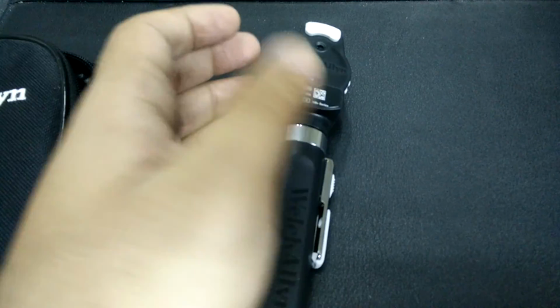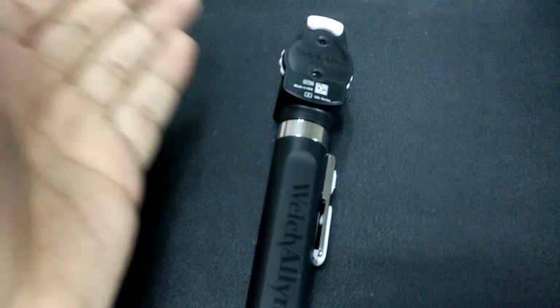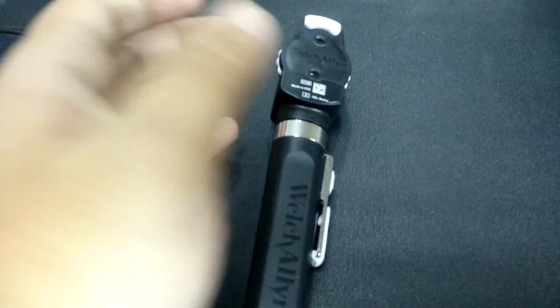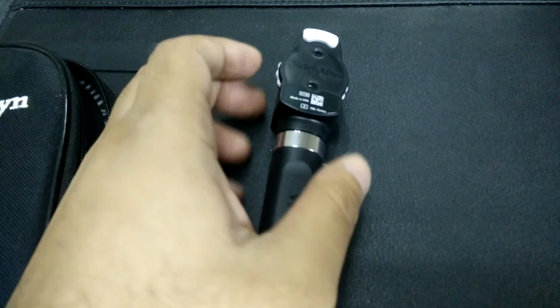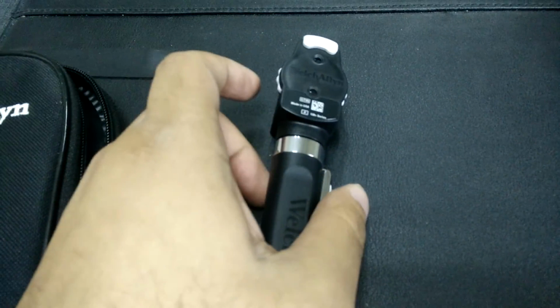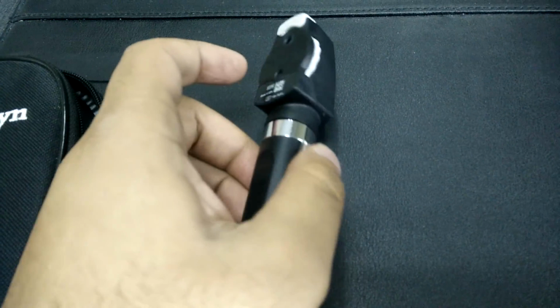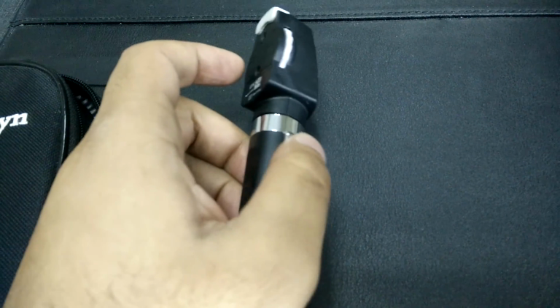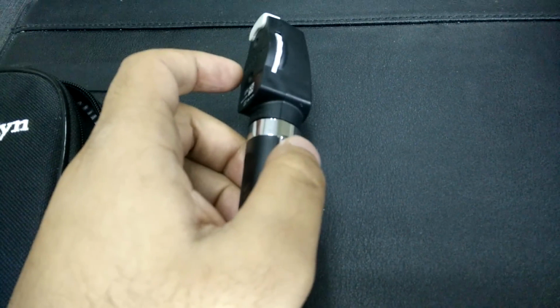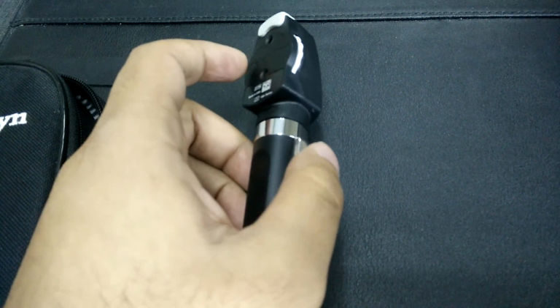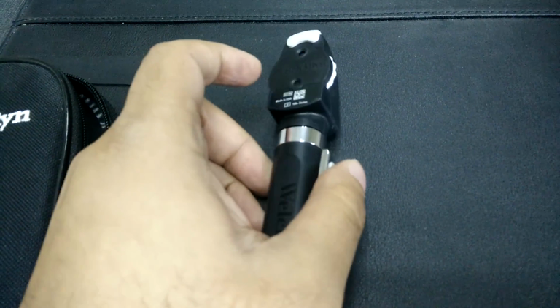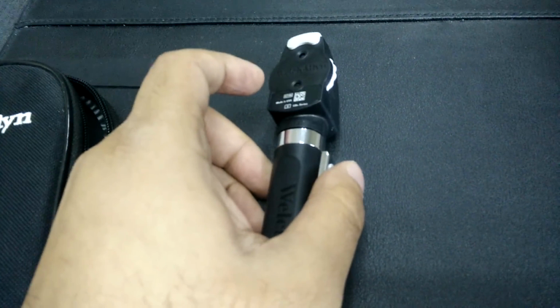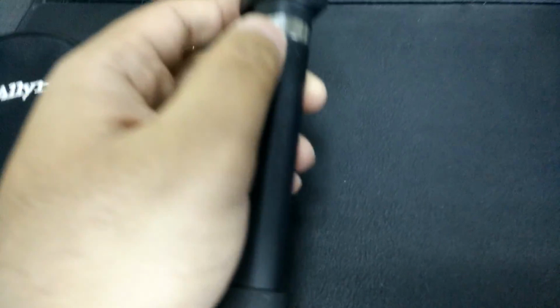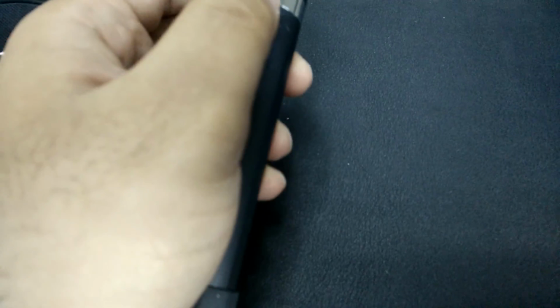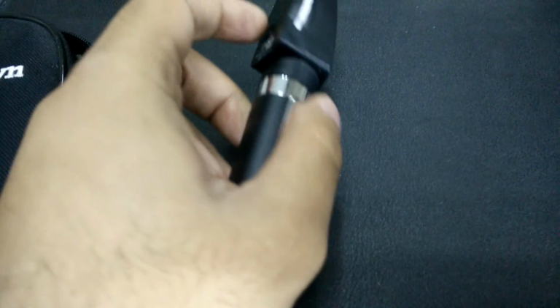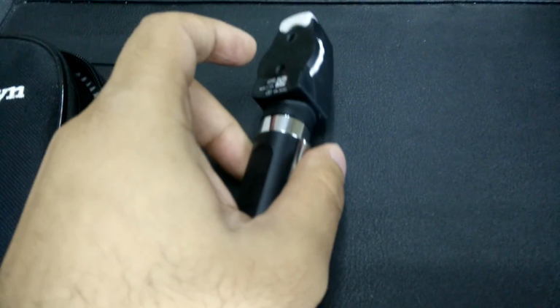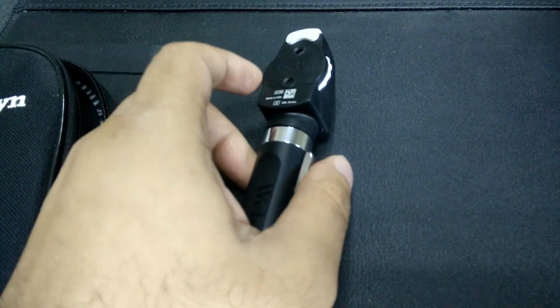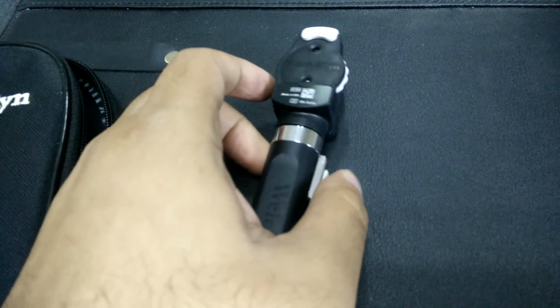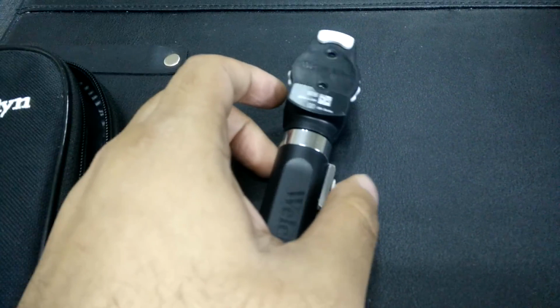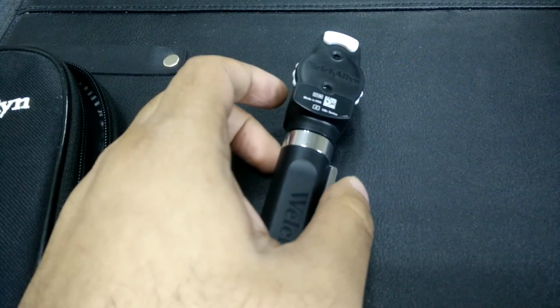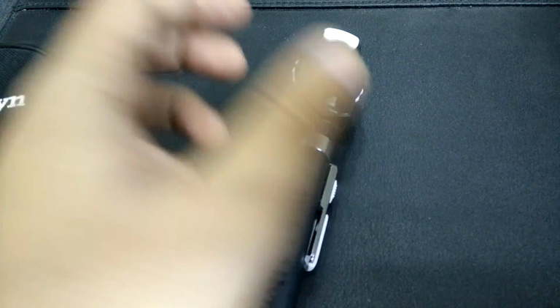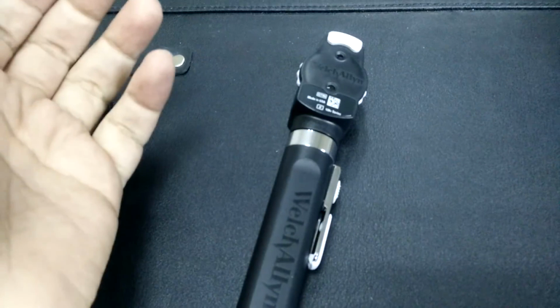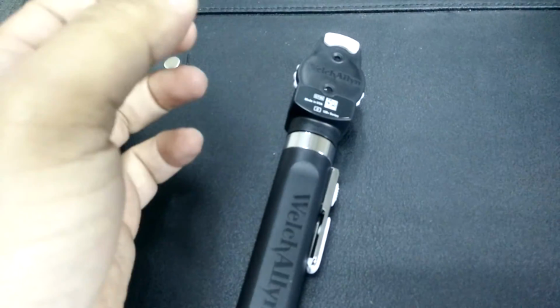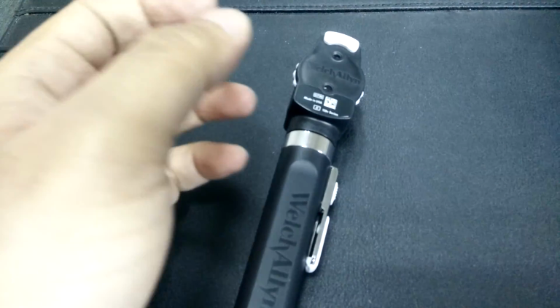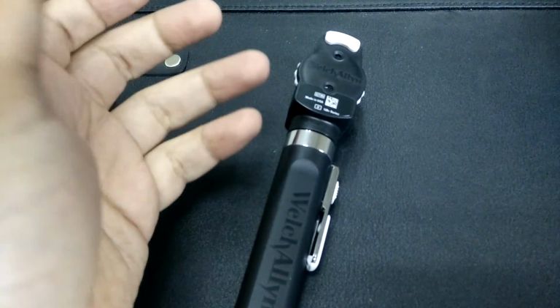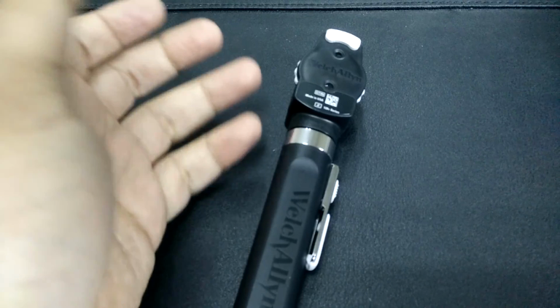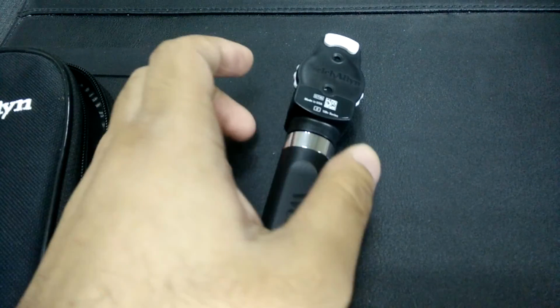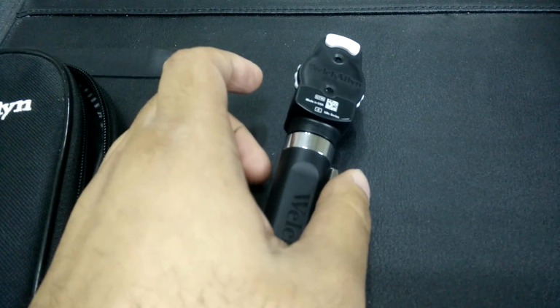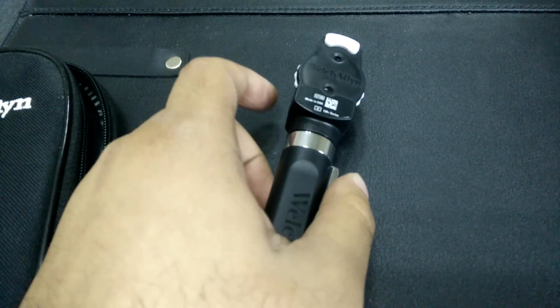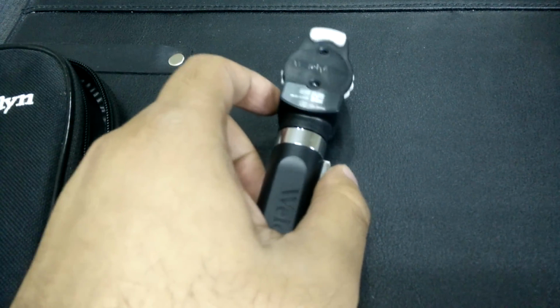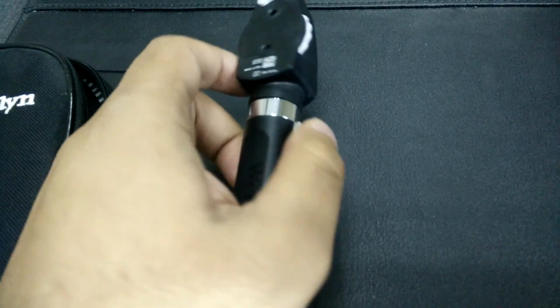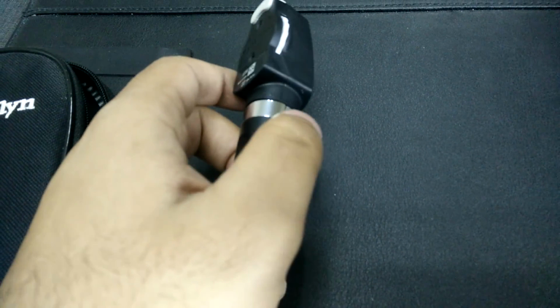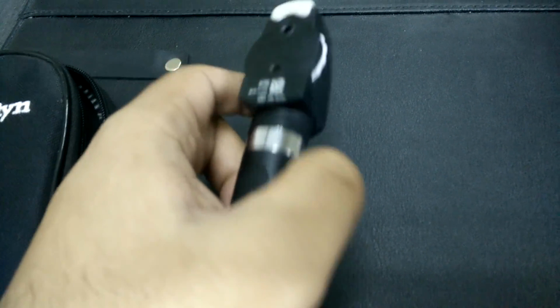Compared to other bulbs like the Xenon bulbs you commonly see in larger ophthalmoscopes, and also the pocket versions of the Hain which require regular replacement, I don't think there is a need for replacing this LED bulb as of yet.